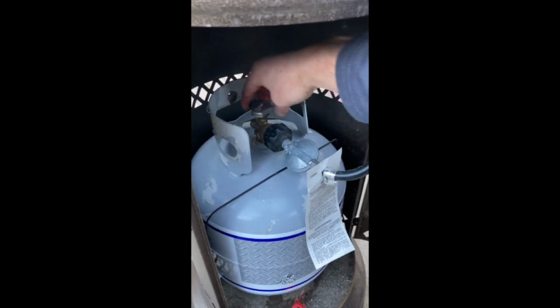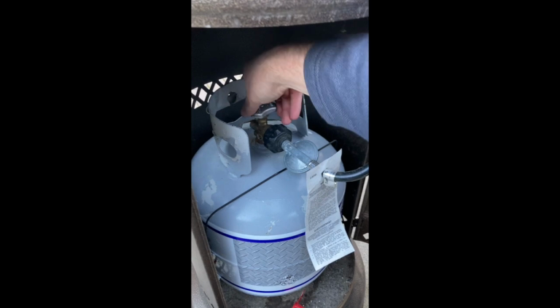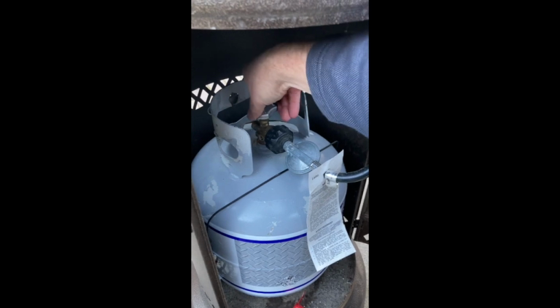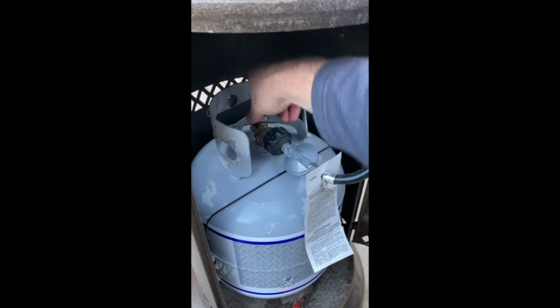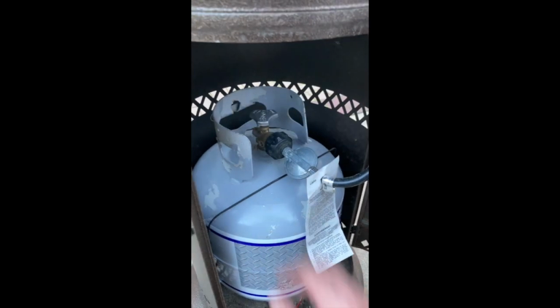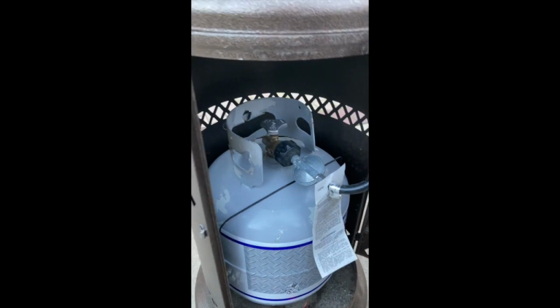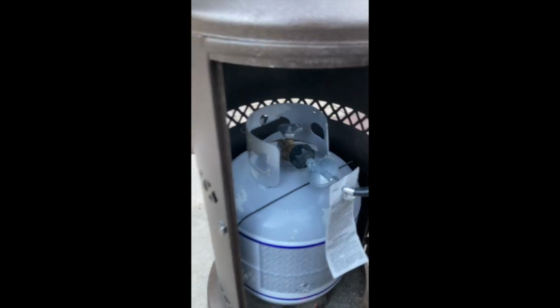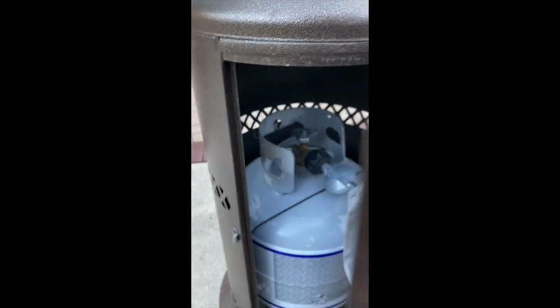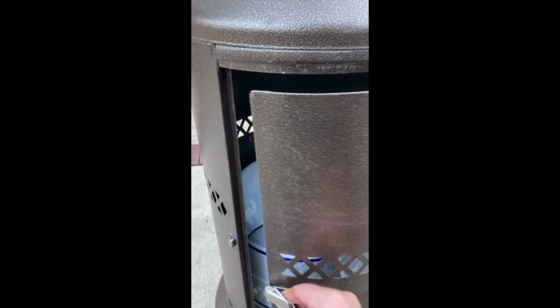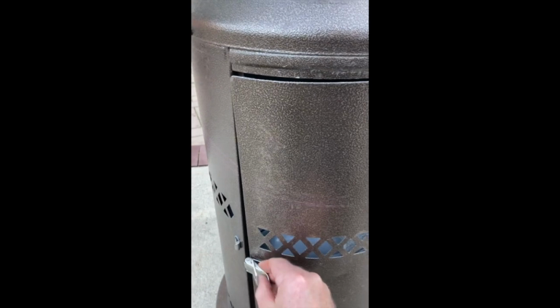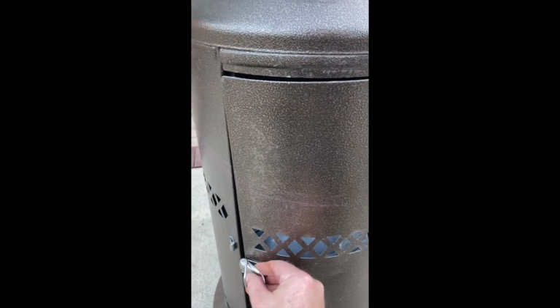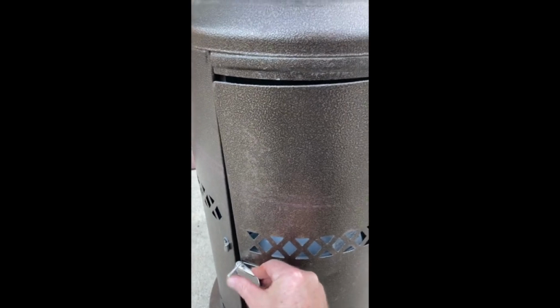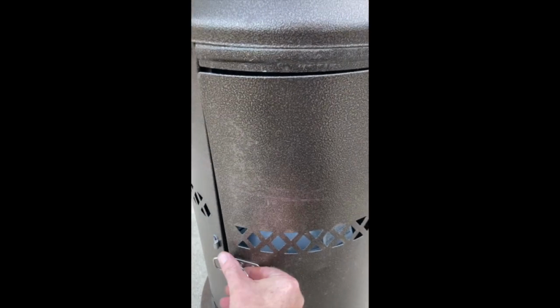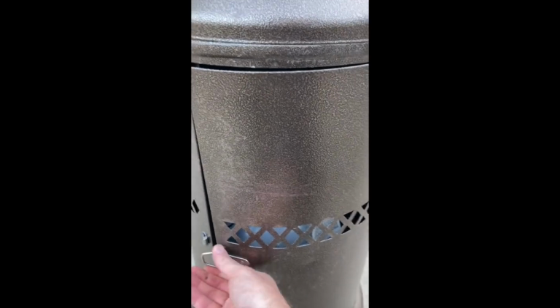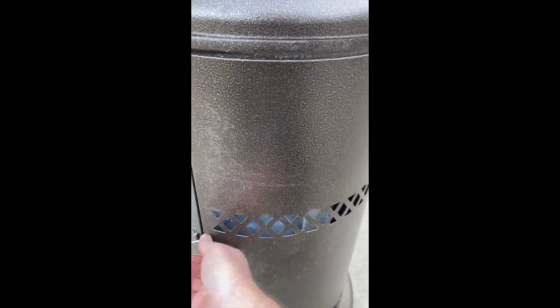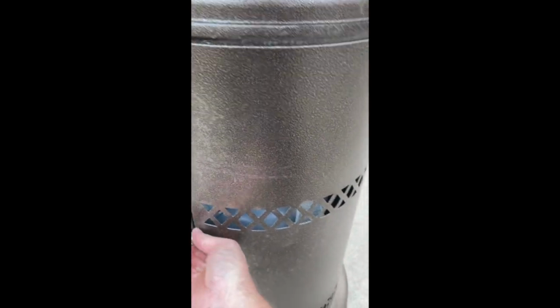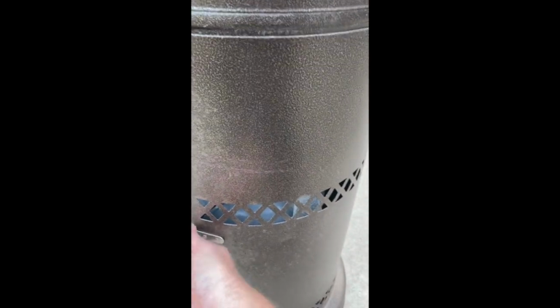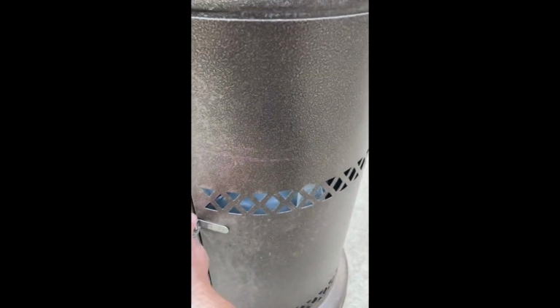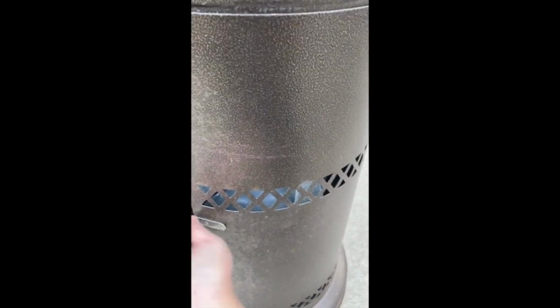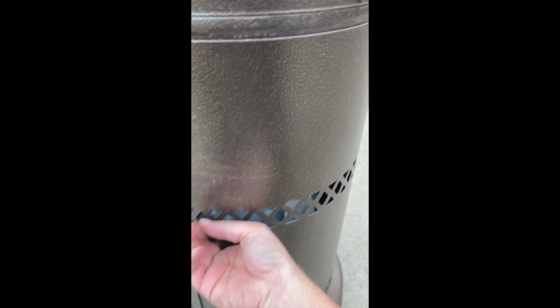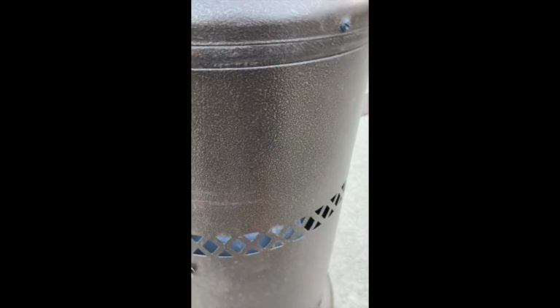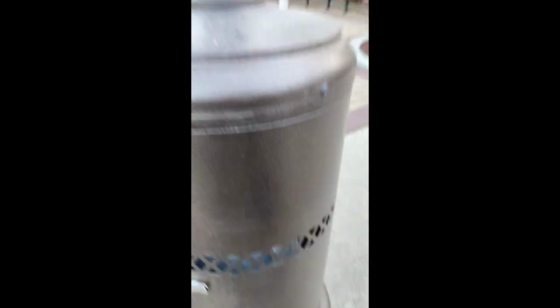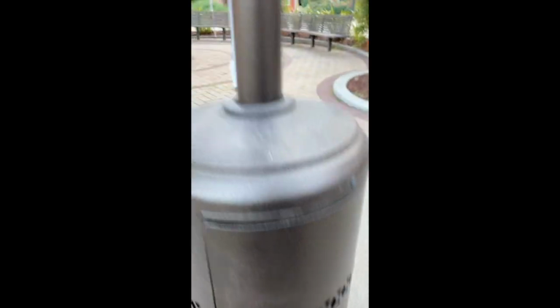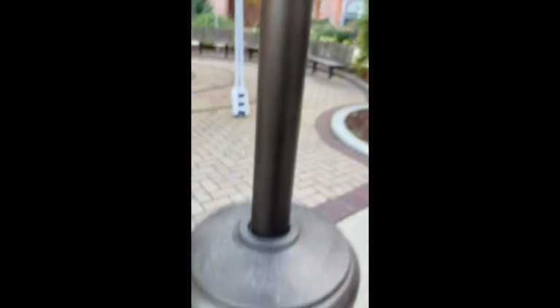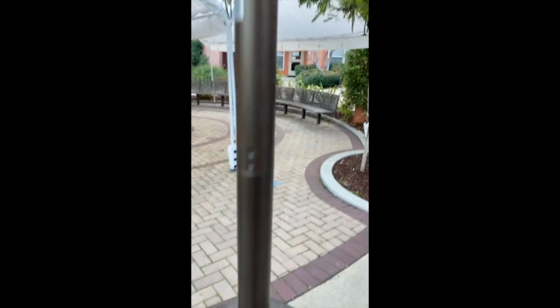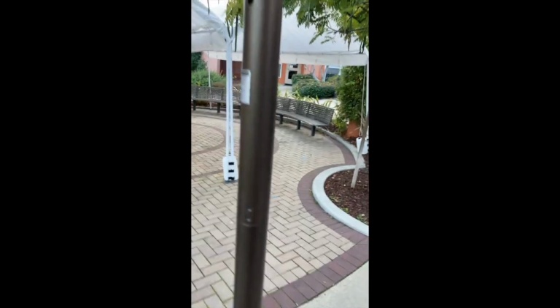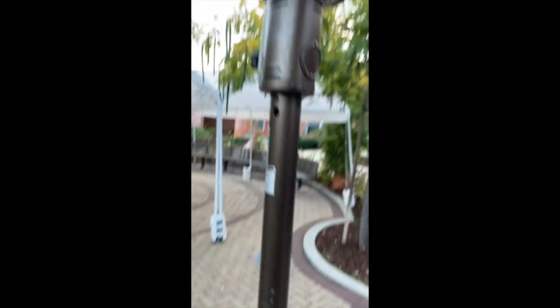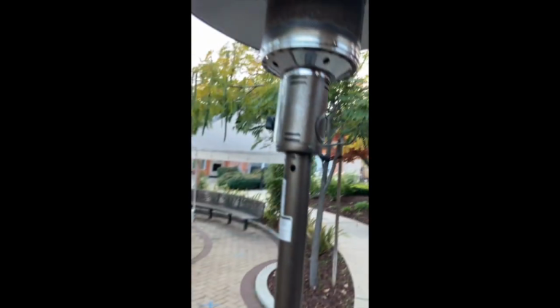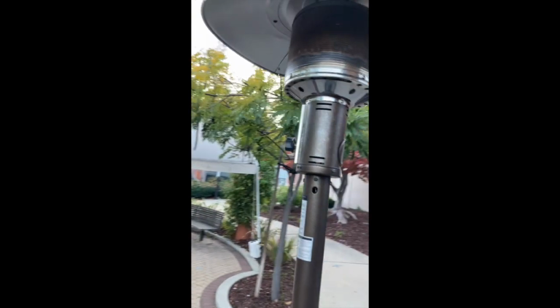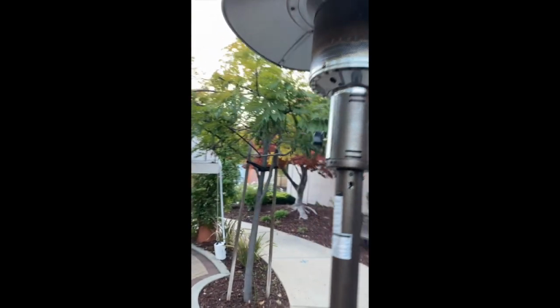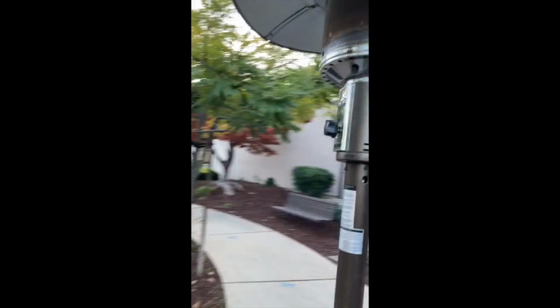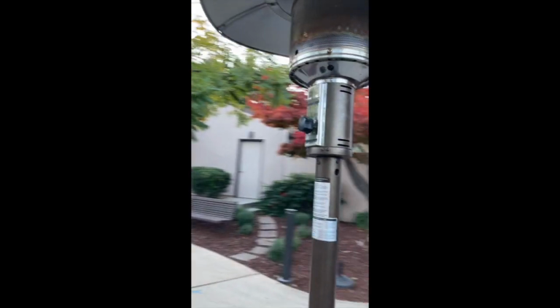No need to gorilla tighten it — just leave it kind of open. Secure the back clip around on the front panel.